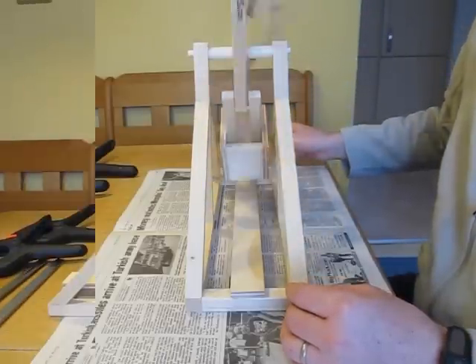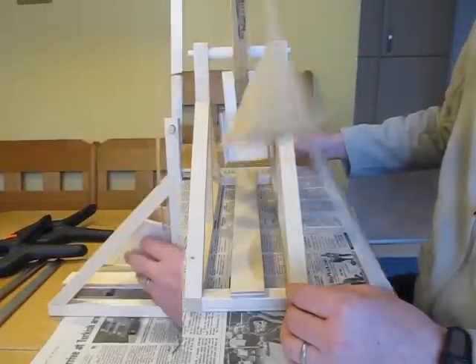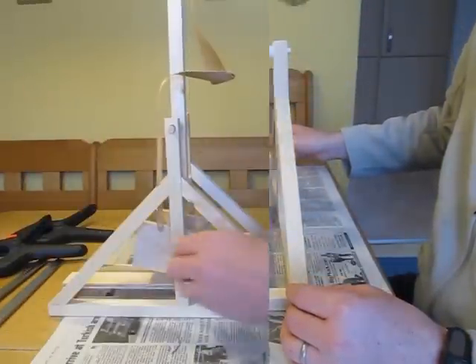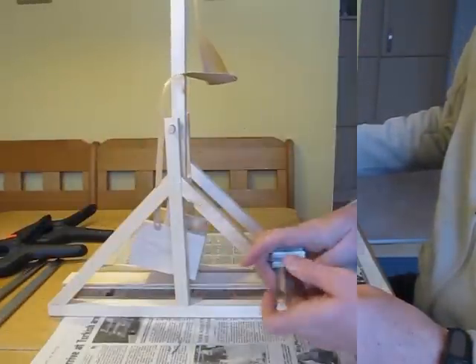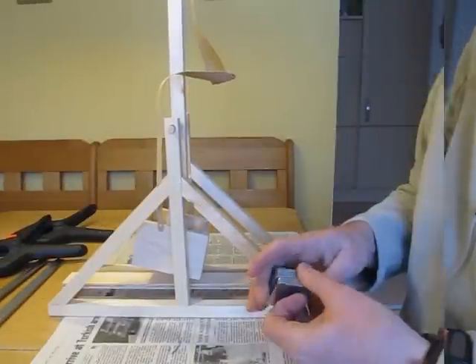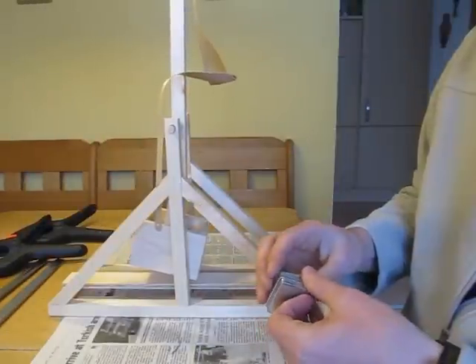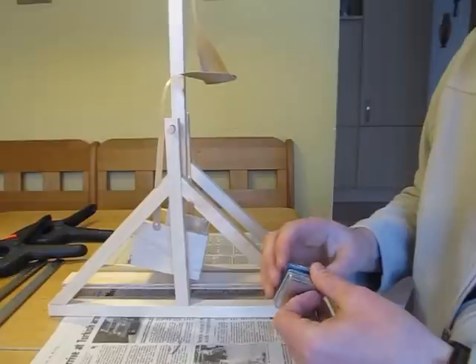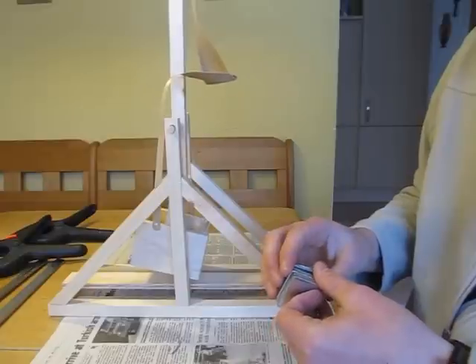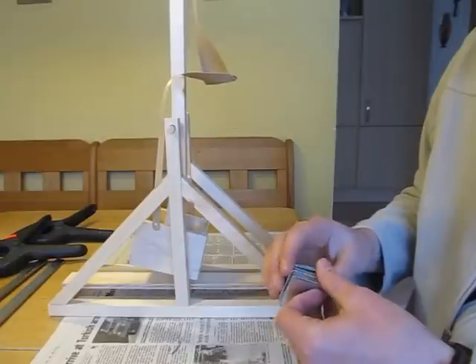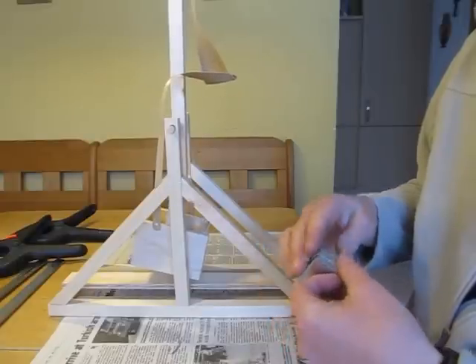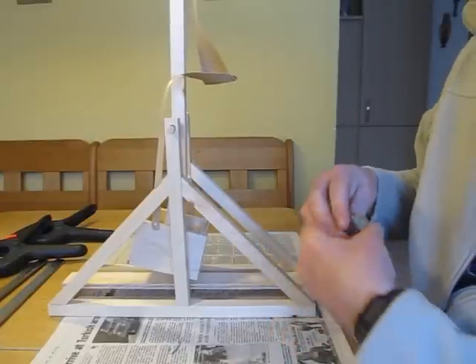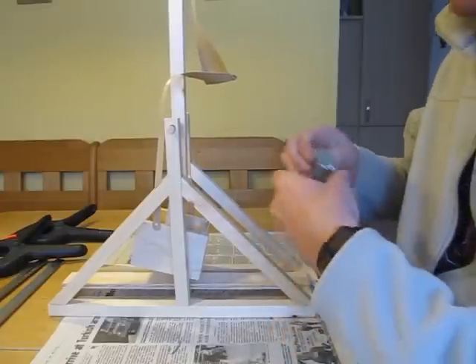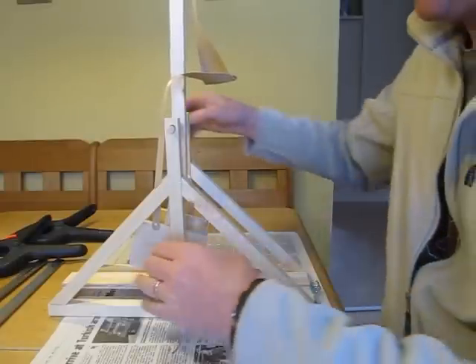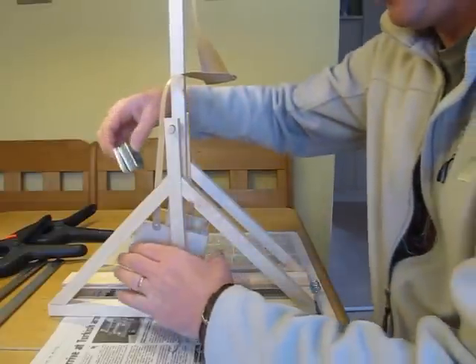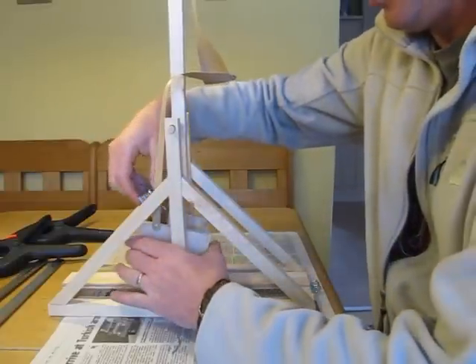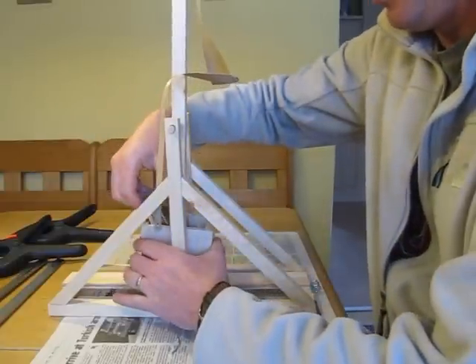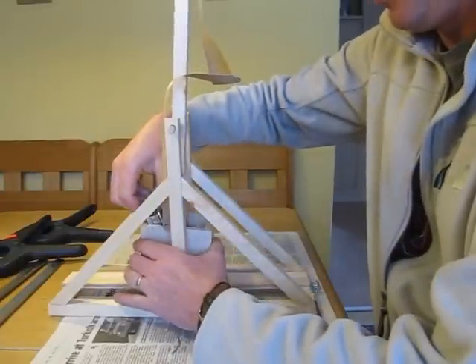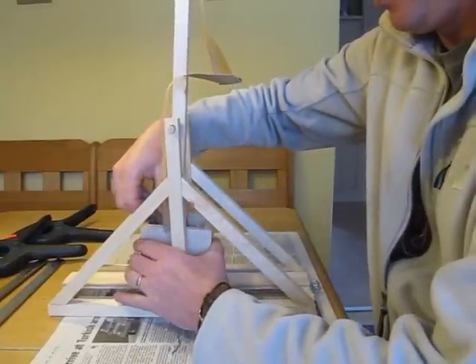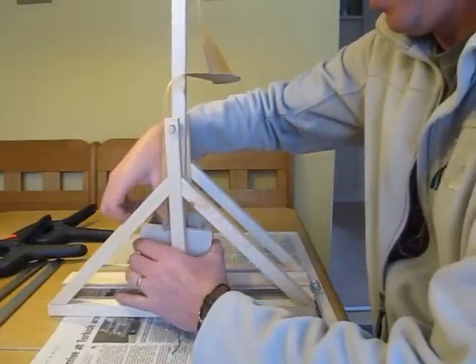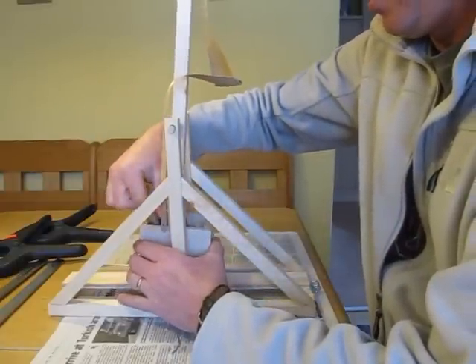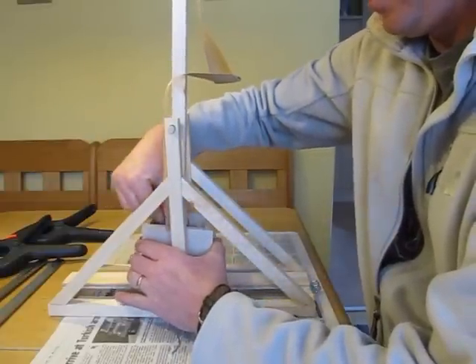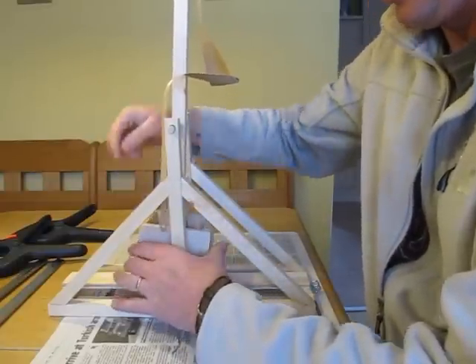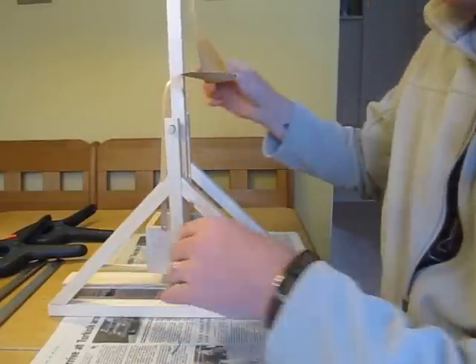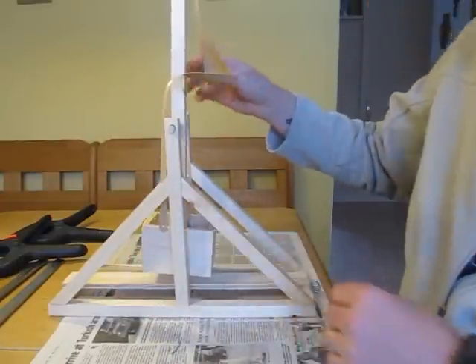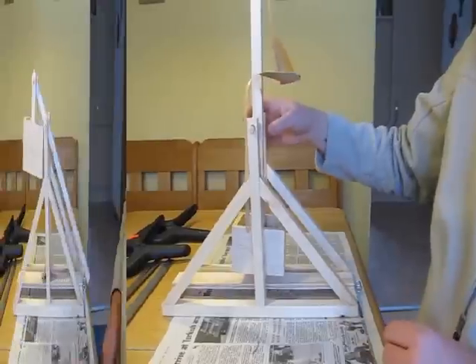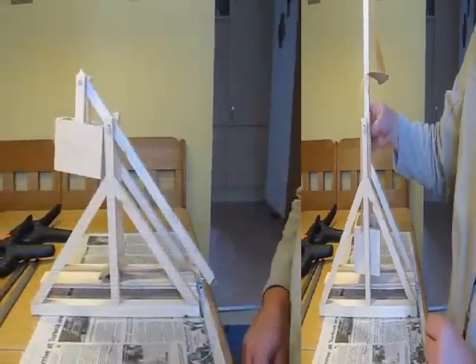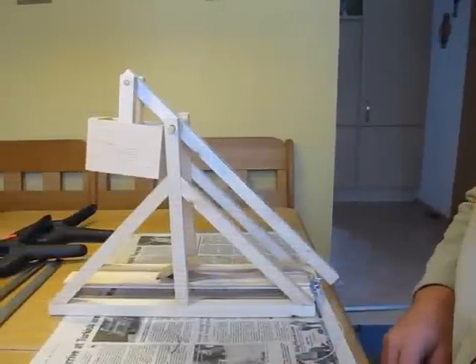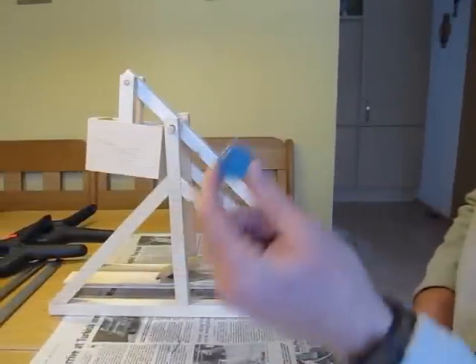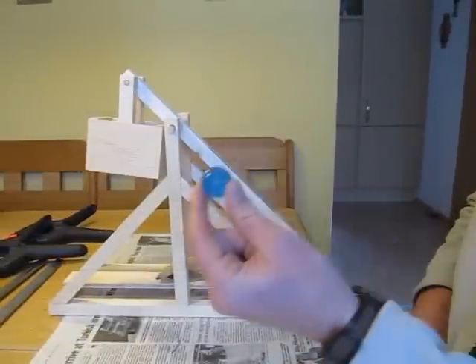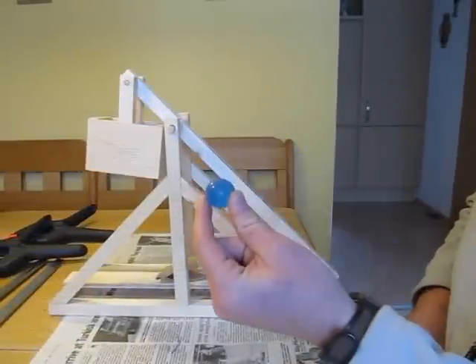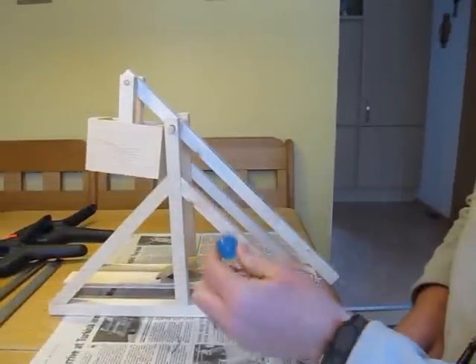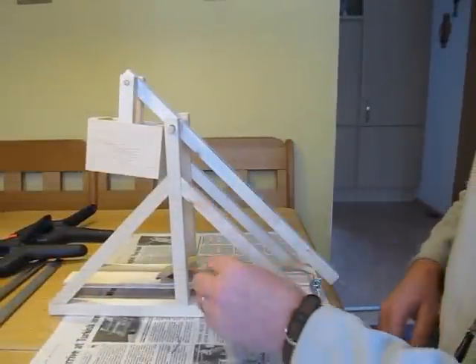I used heavy washers bought at the local hardware store for counterweights, but coins or anything else will do as well. To load, the firing arm is locked in the down position and the projectile is loaded into the sling pouch.